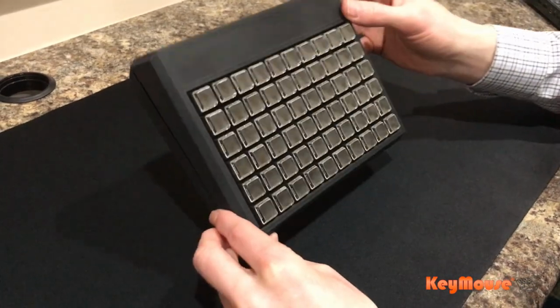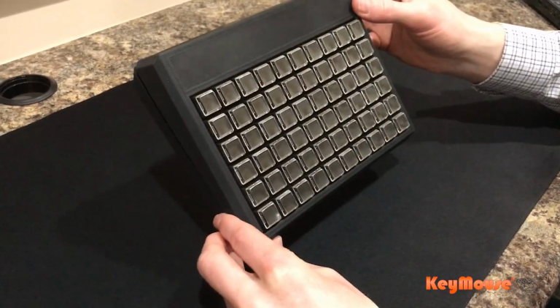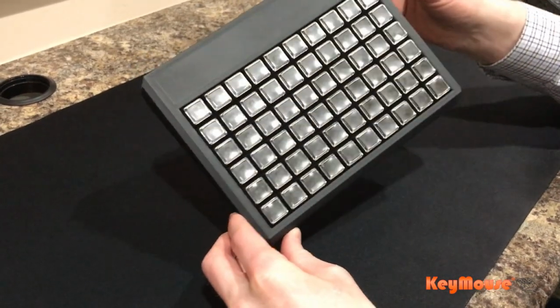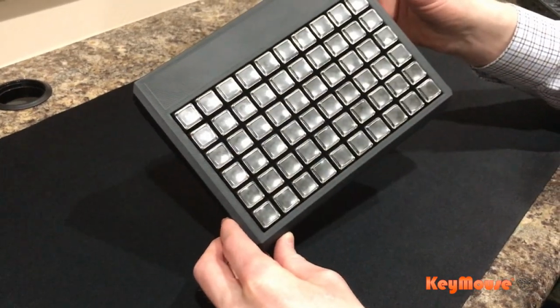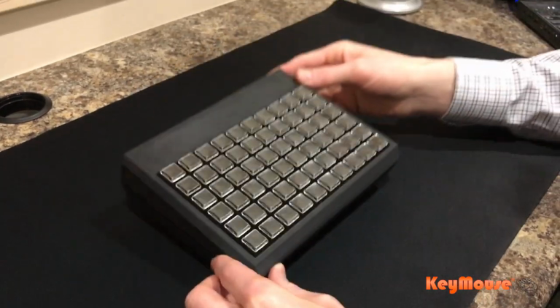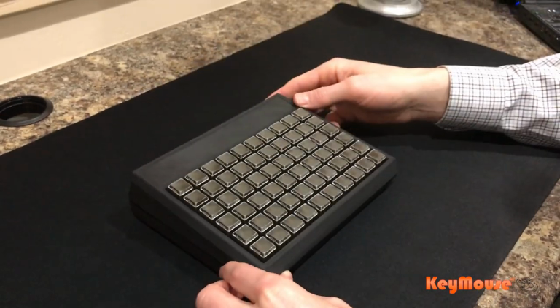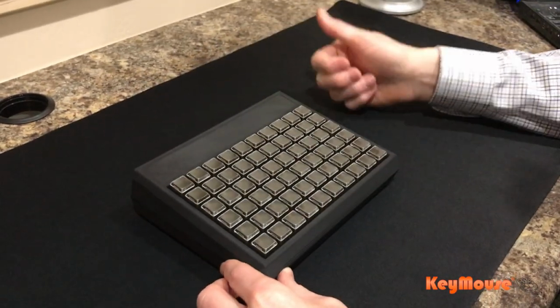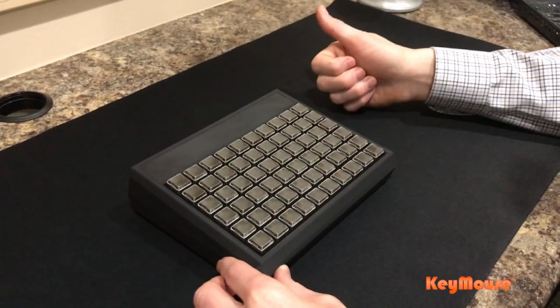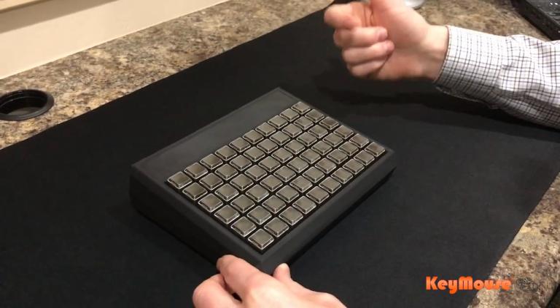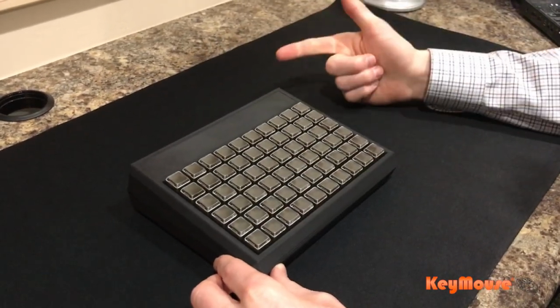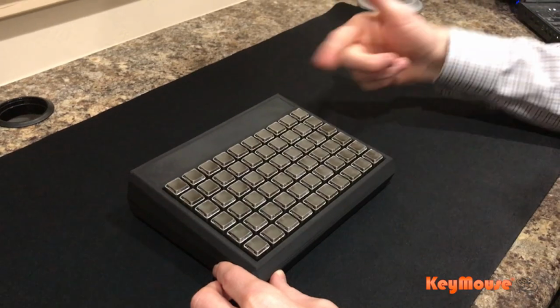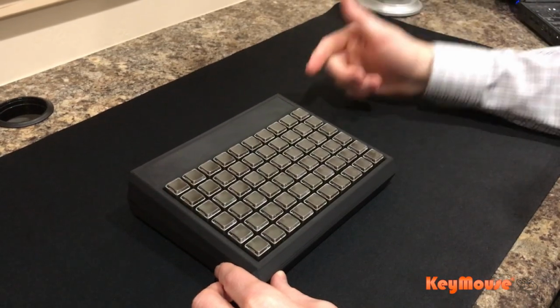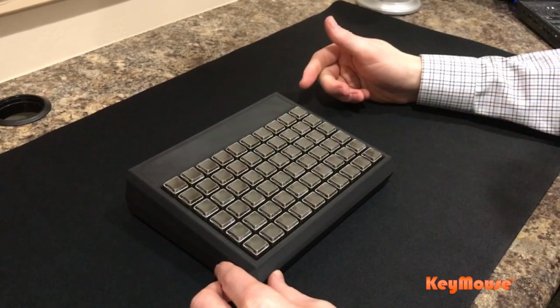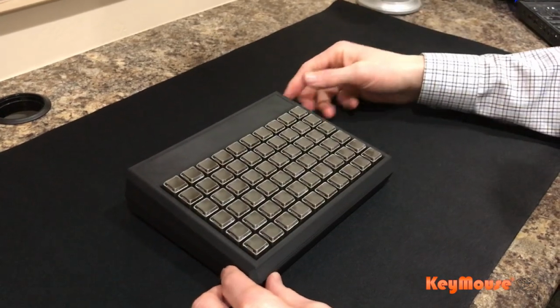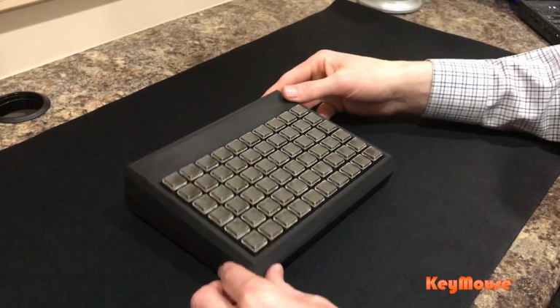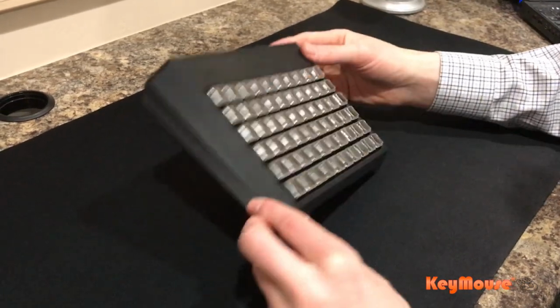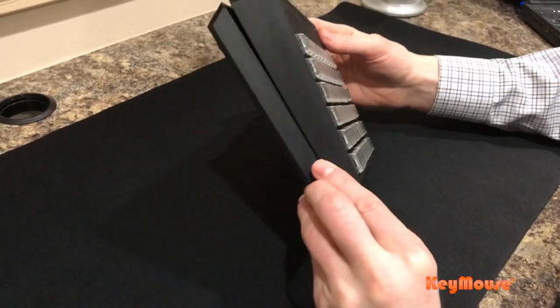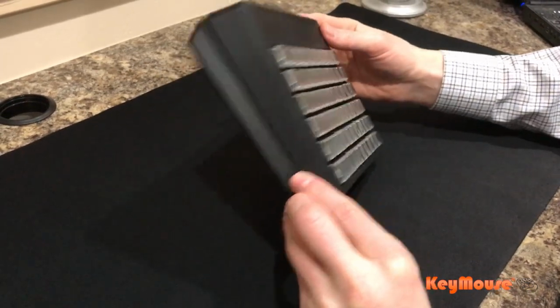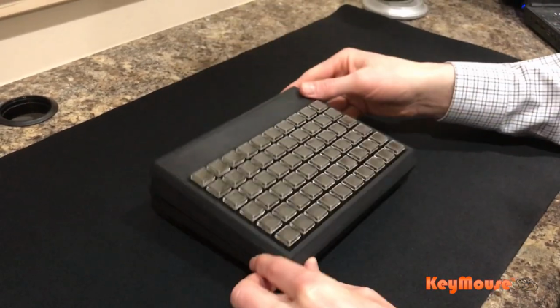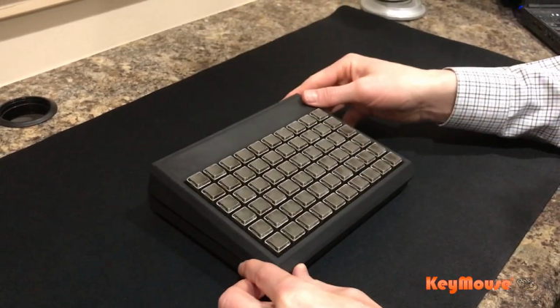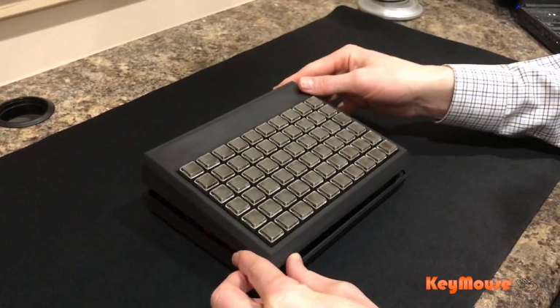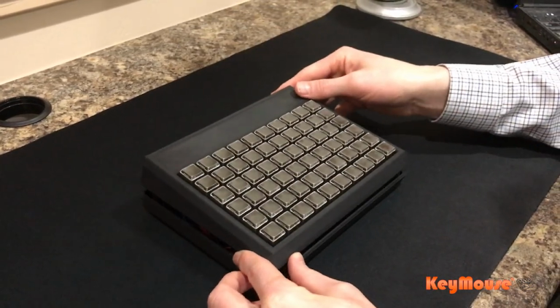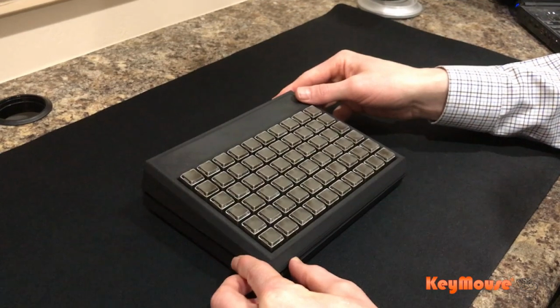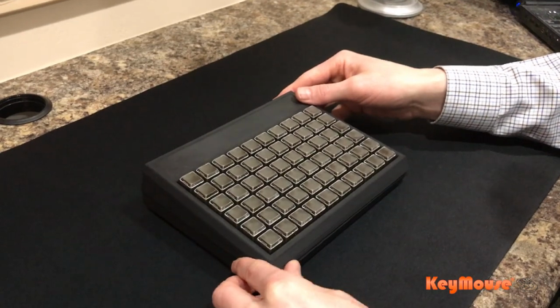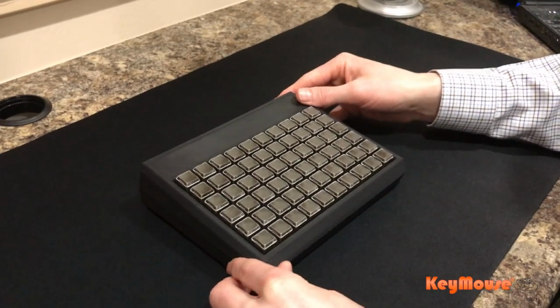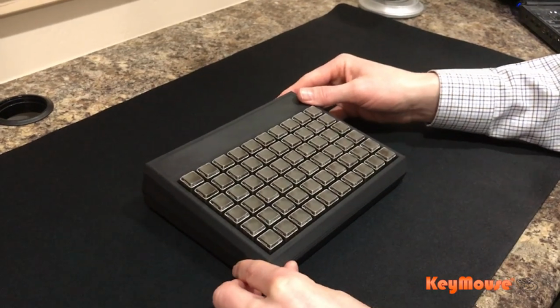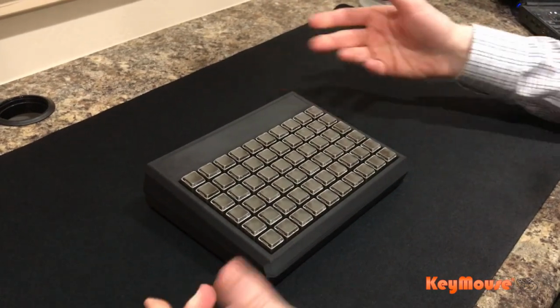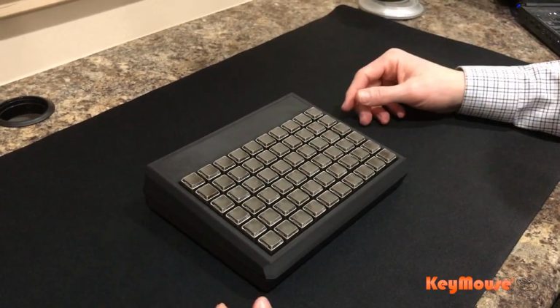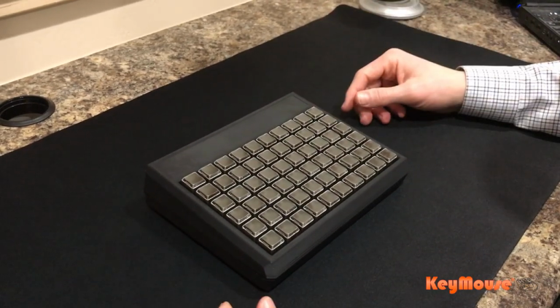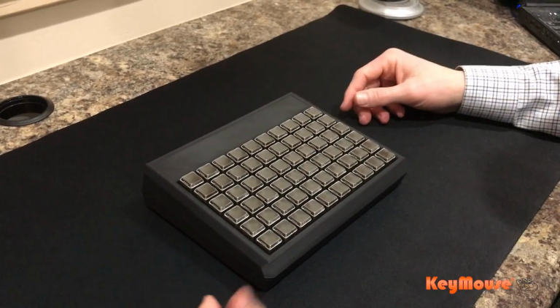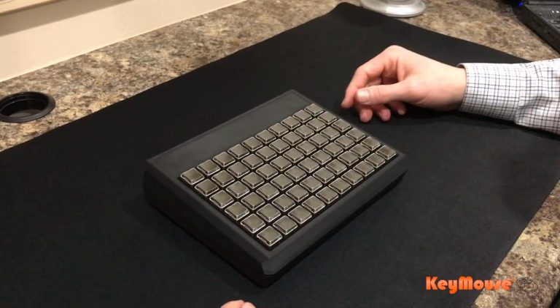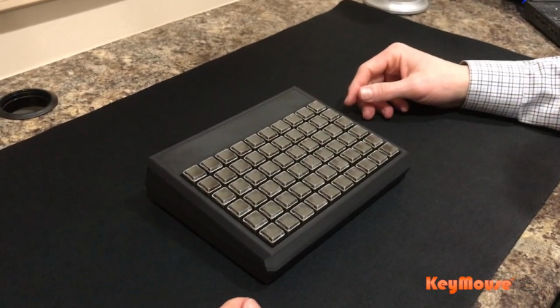It's fully reprogrammable with macros and hotkeys using our software. Just giving you an update on some new stuff we're working on, and we'll be adding more products as we go.